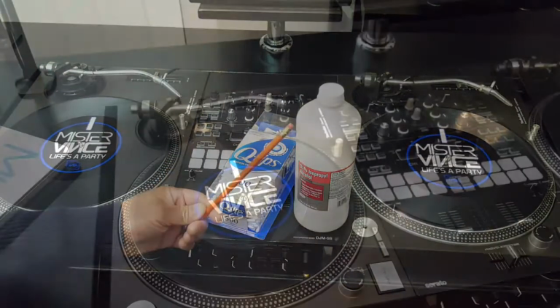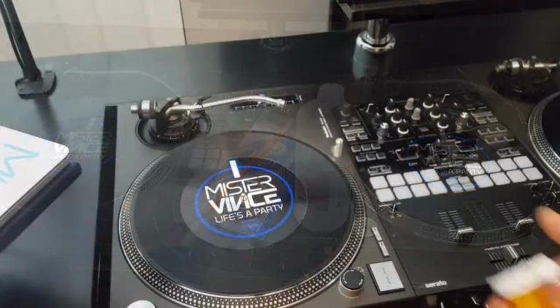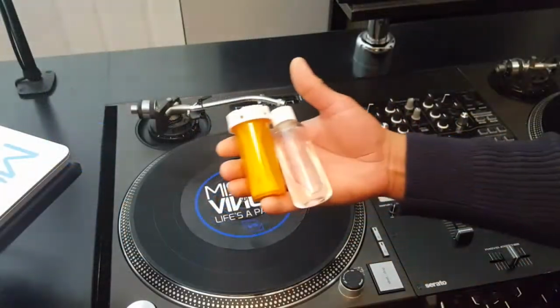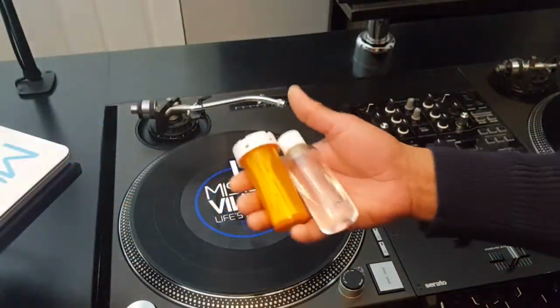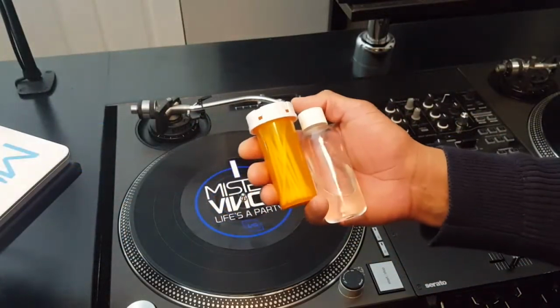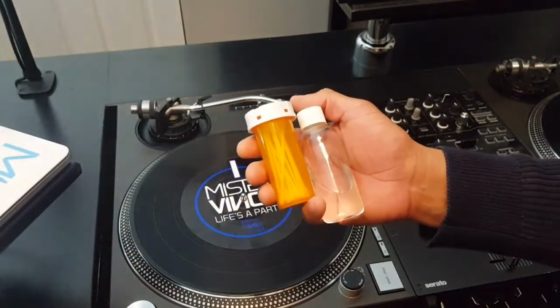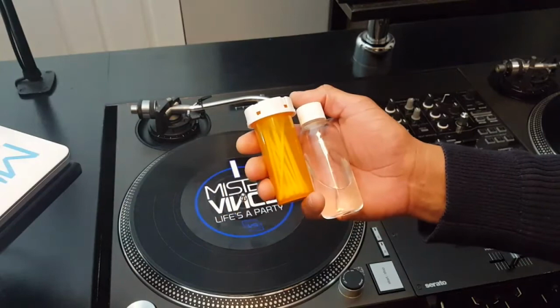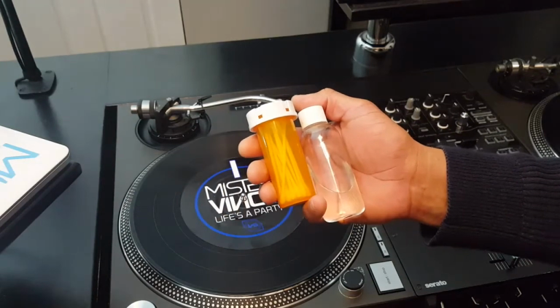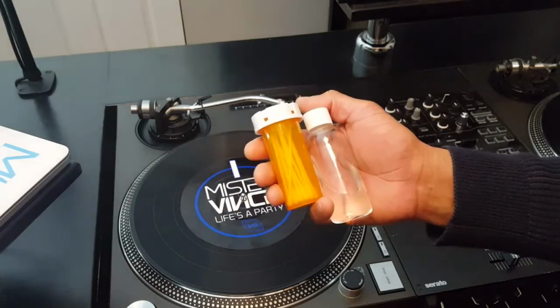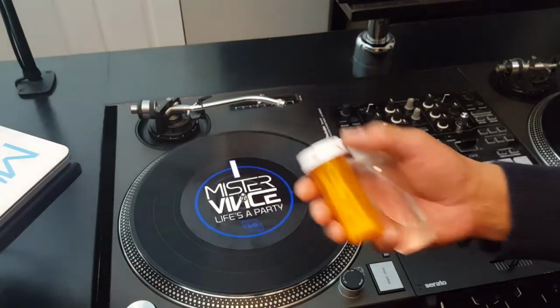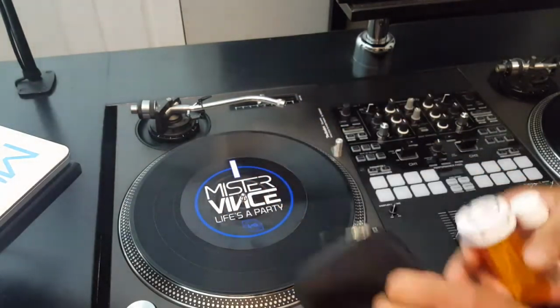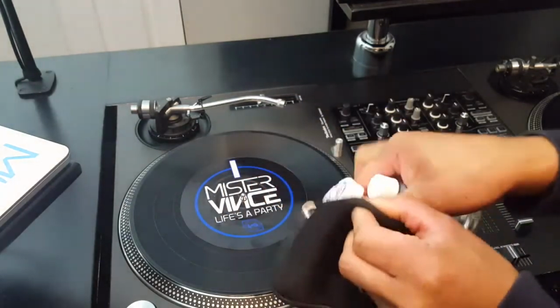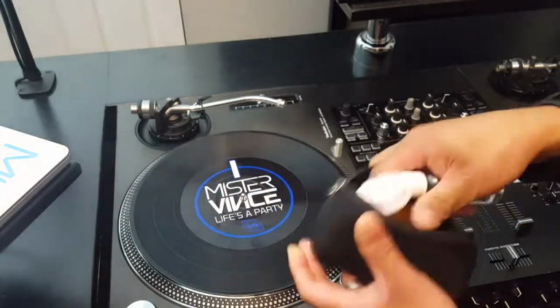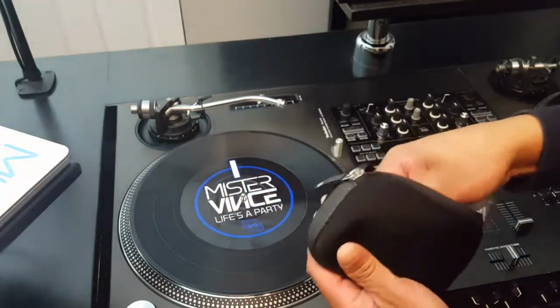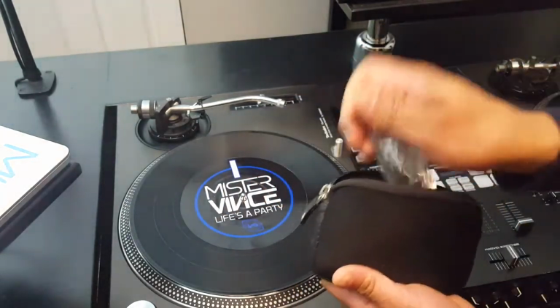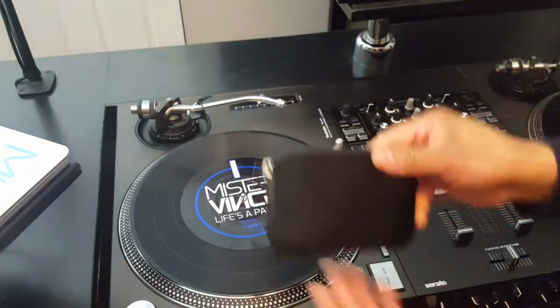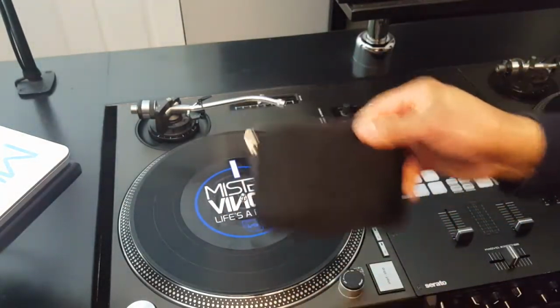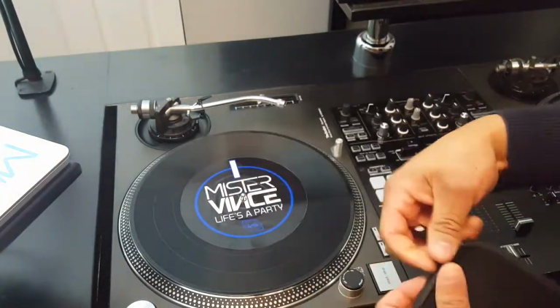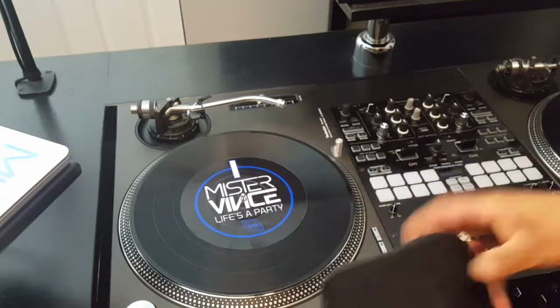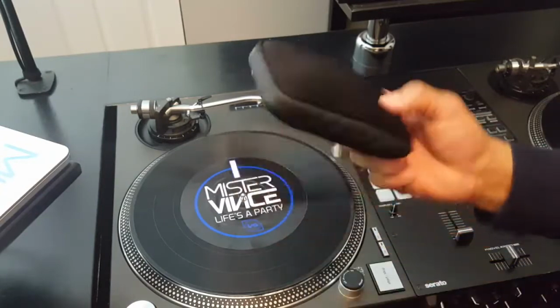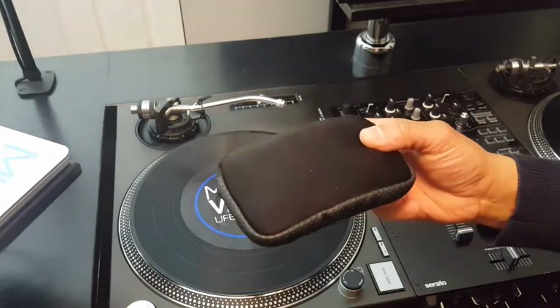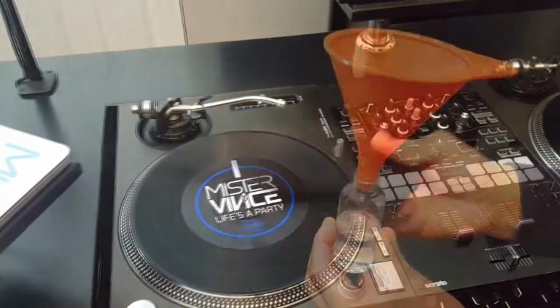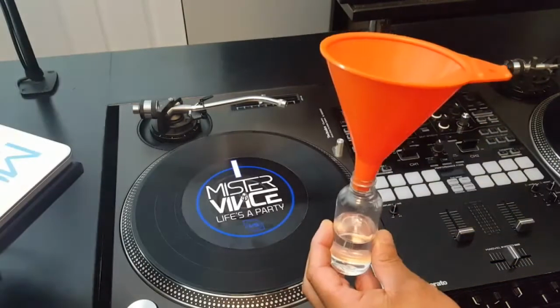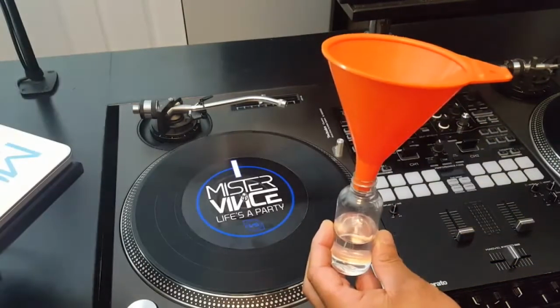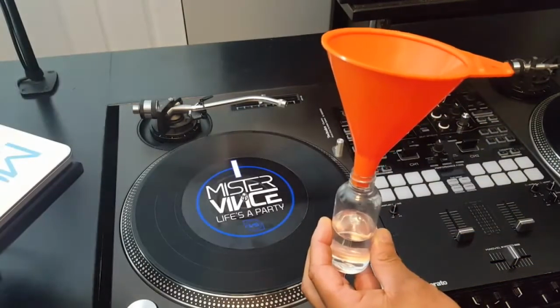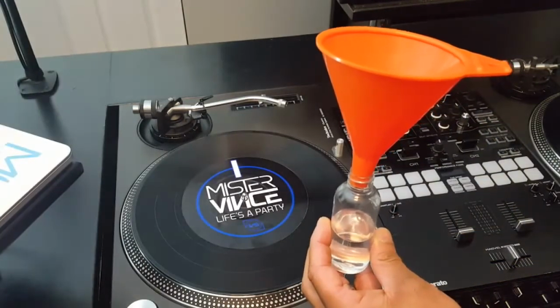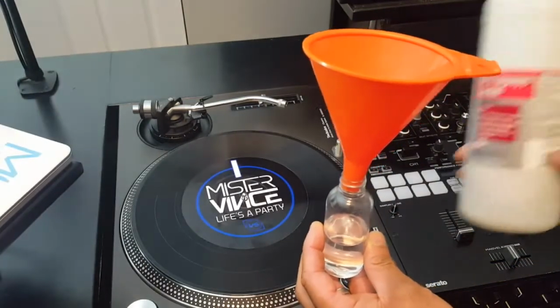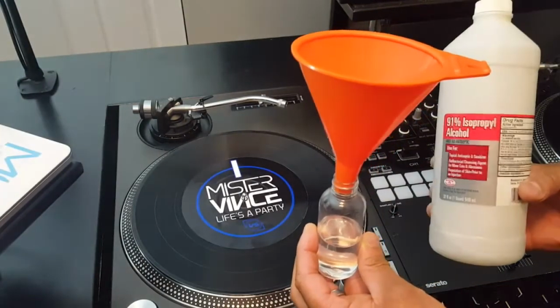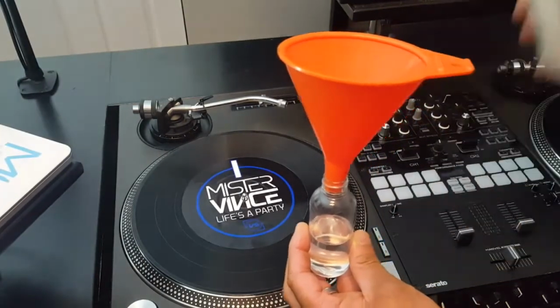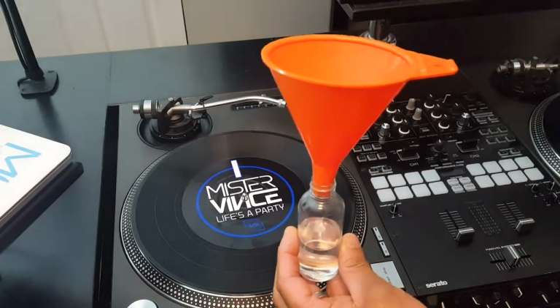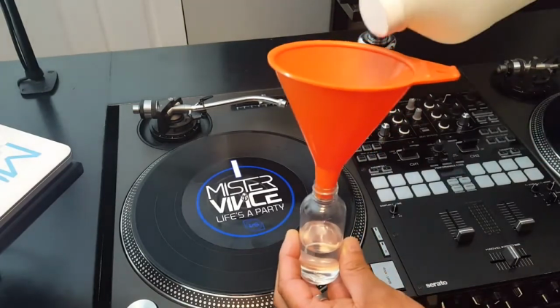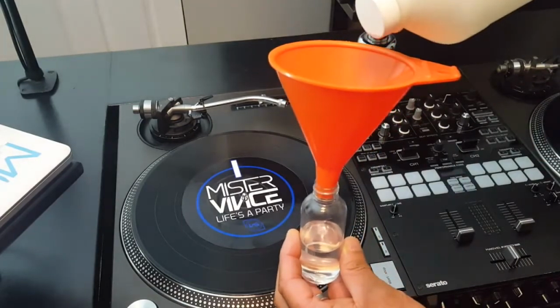When you're traveling to your gig, it's much easier to condense the rubbing alcohol and Q-tips into smaller containers. I then put them into a little carrying bag that I can zip up and throw in my DJ bag. People often ask the easiest way to take the big bottle and get it into the small bottle — just use a funnel.